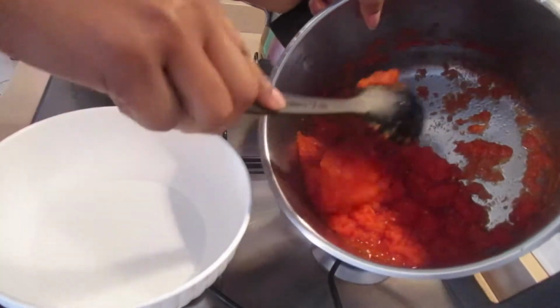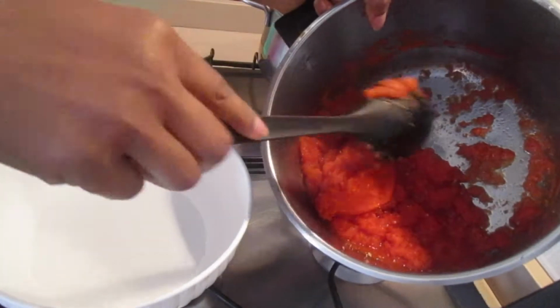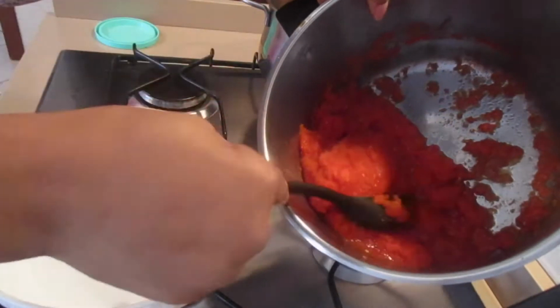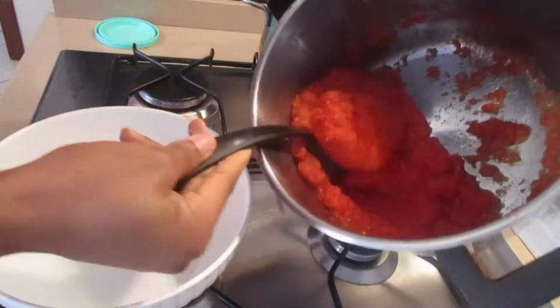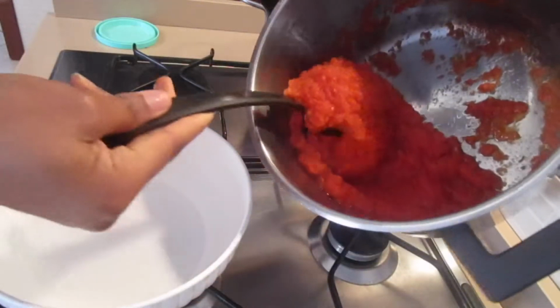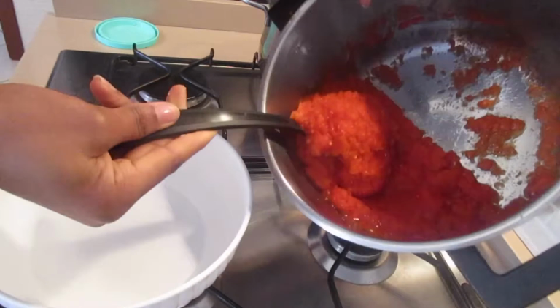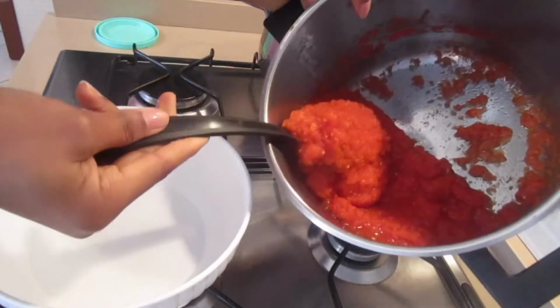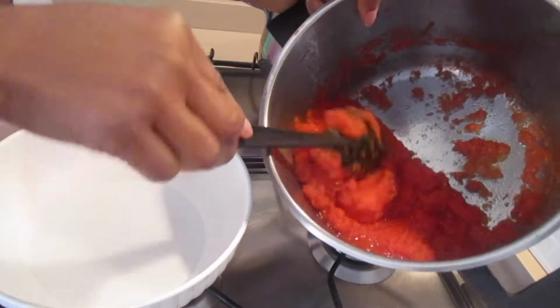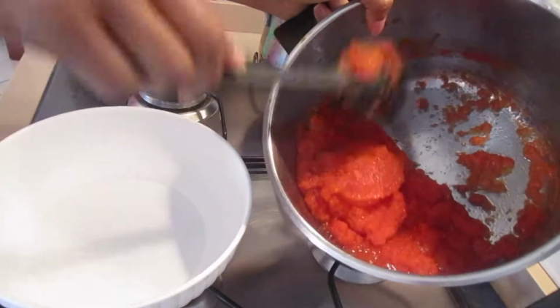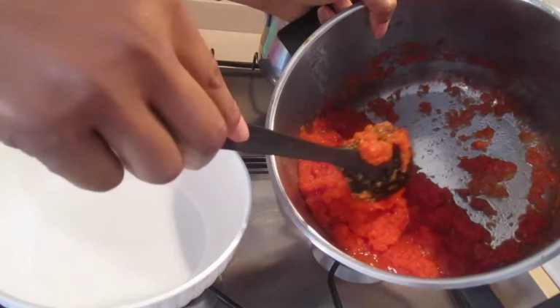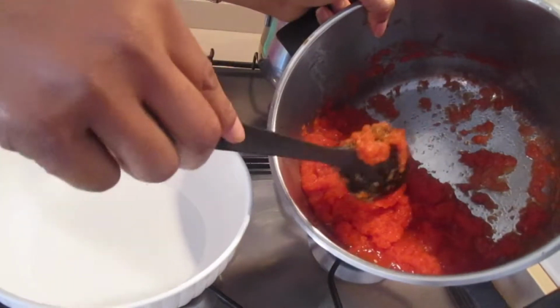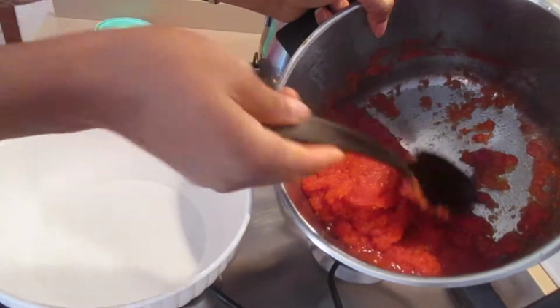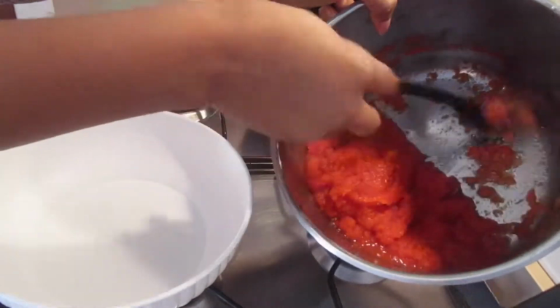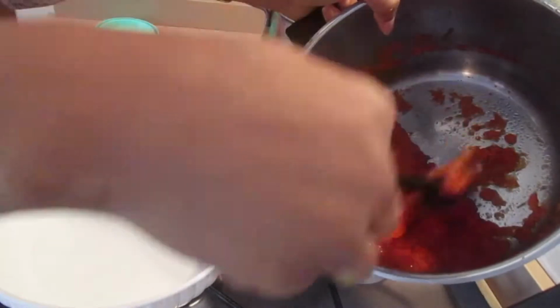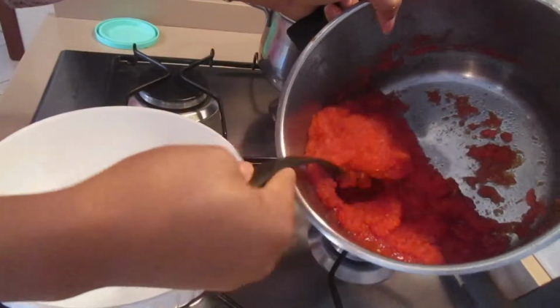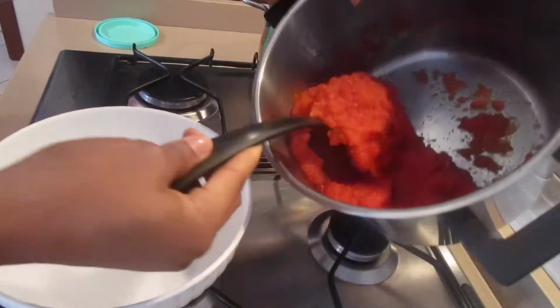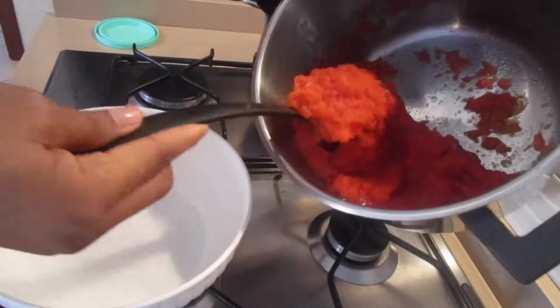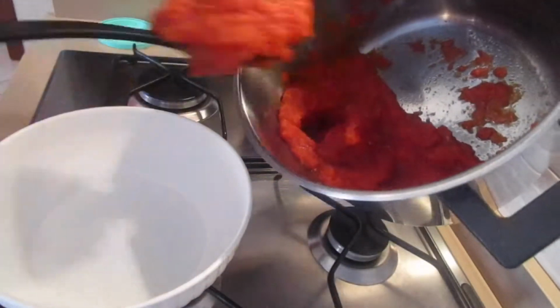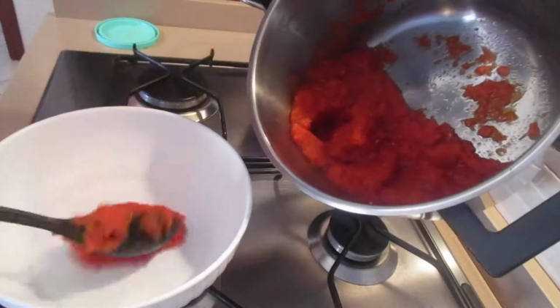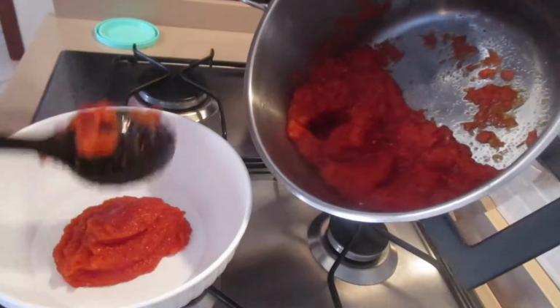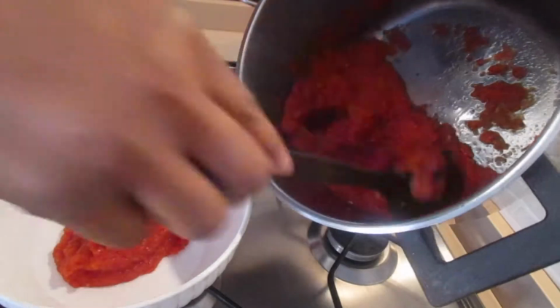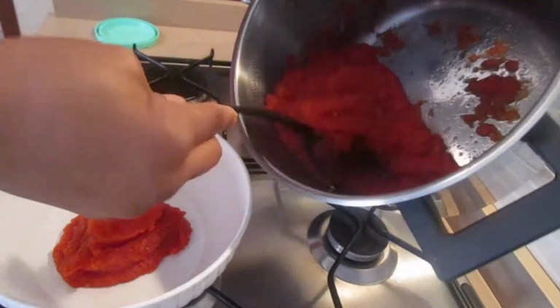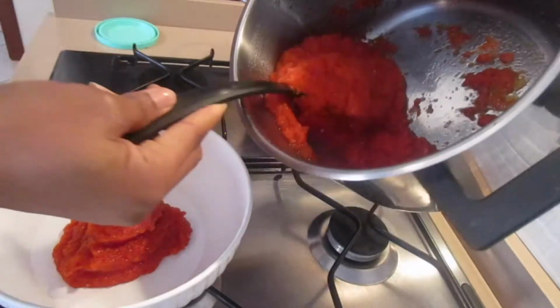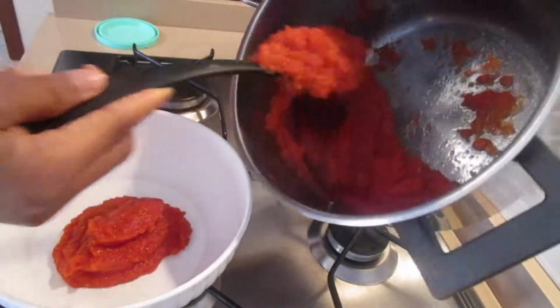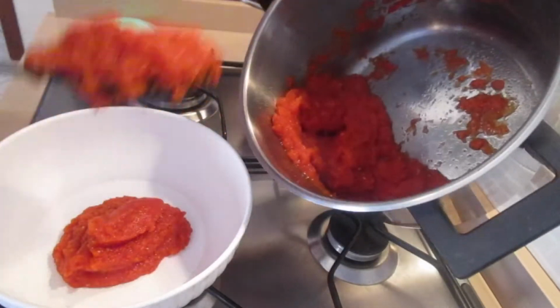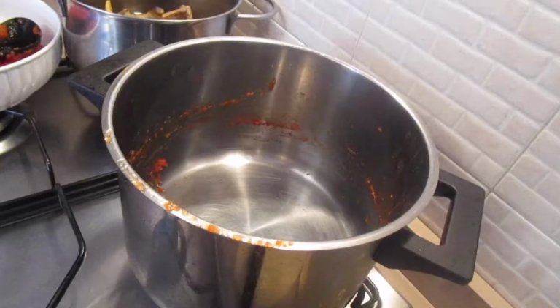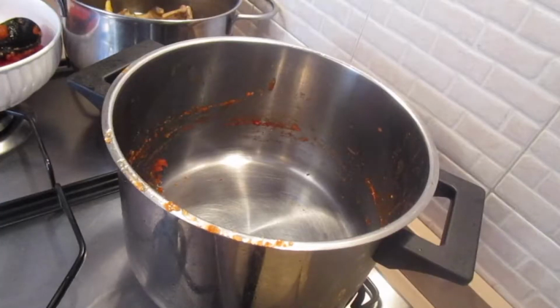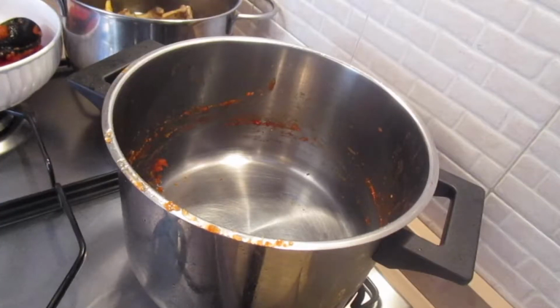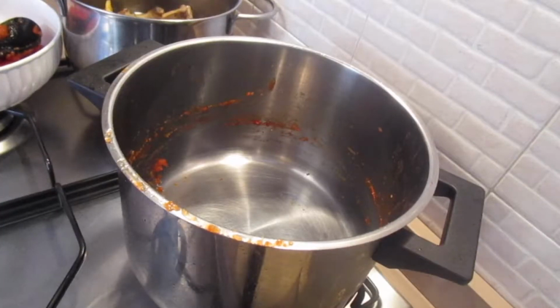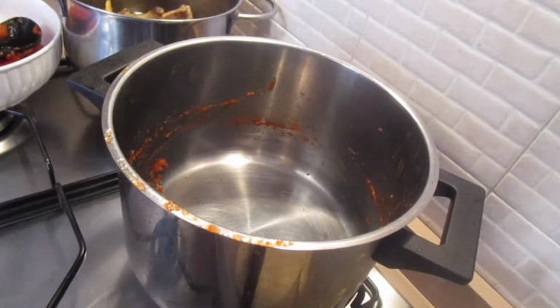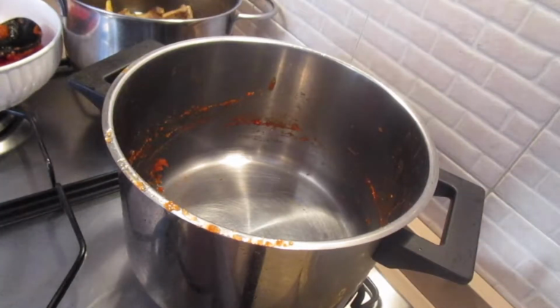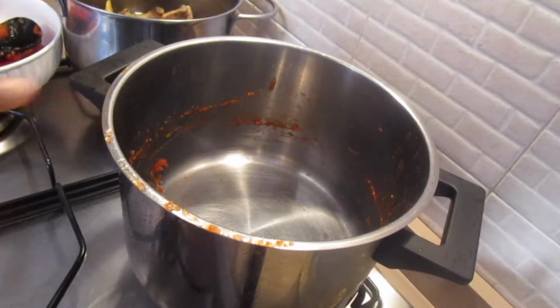The tomatoes are already cooked and the water is already dry, so I'm going to transfer the tomatoes to a bowl because I want to use this saucepan to make the stew.